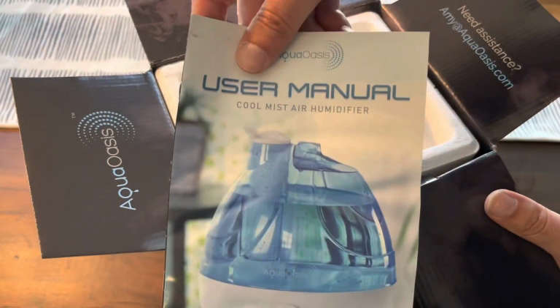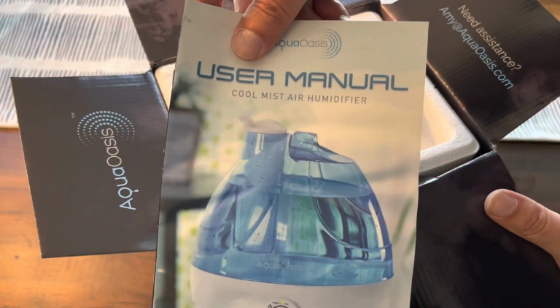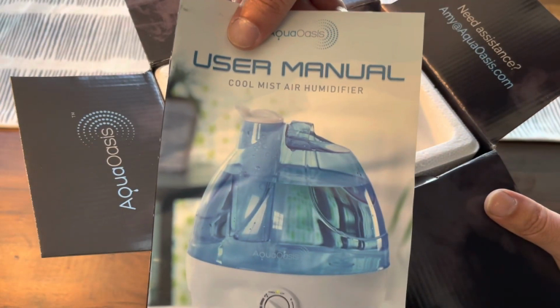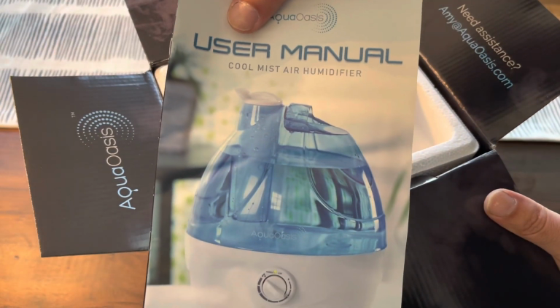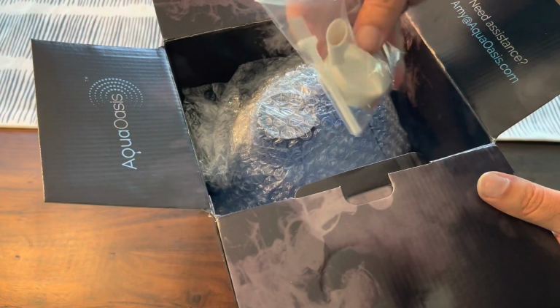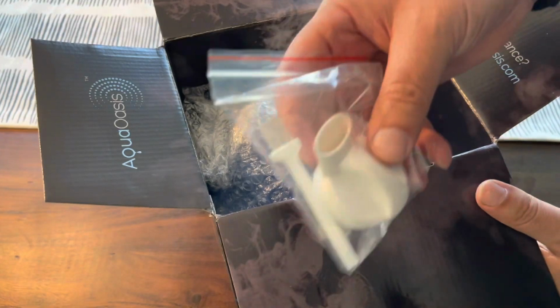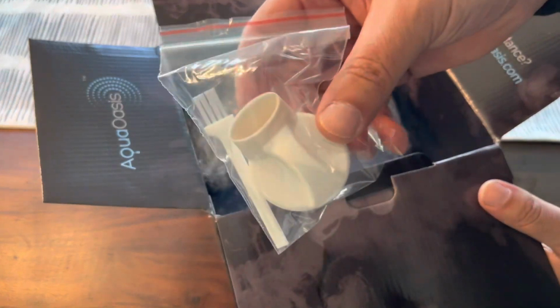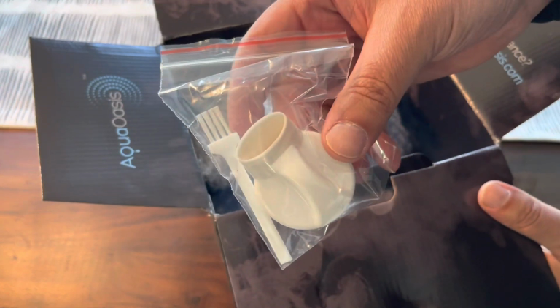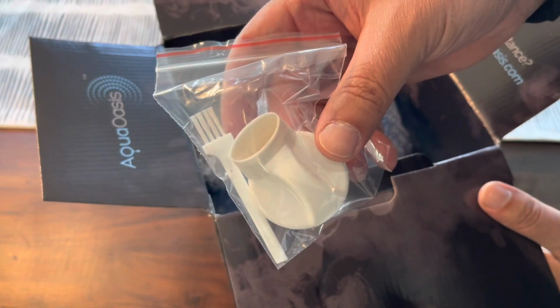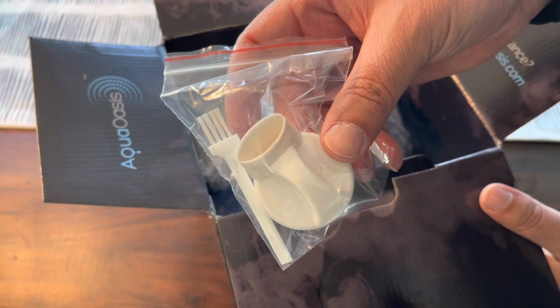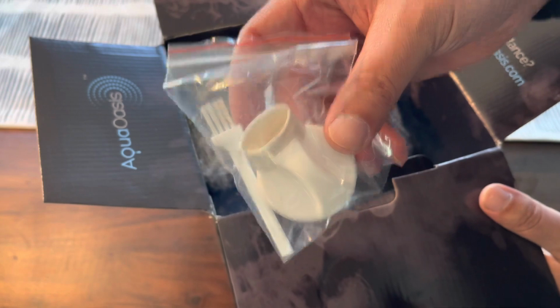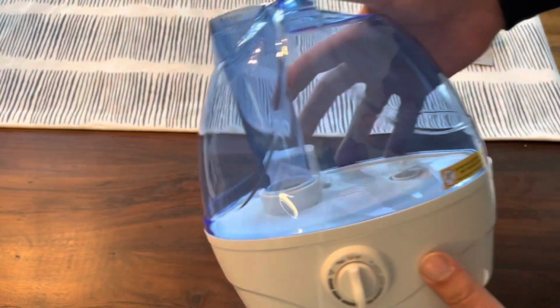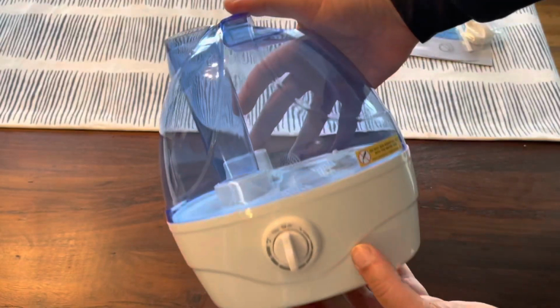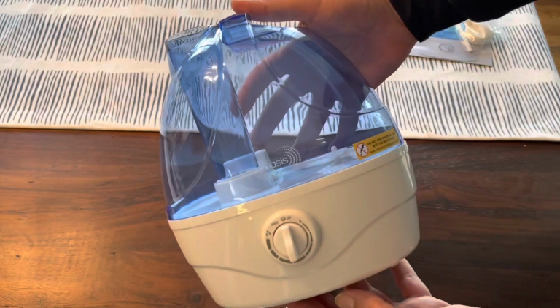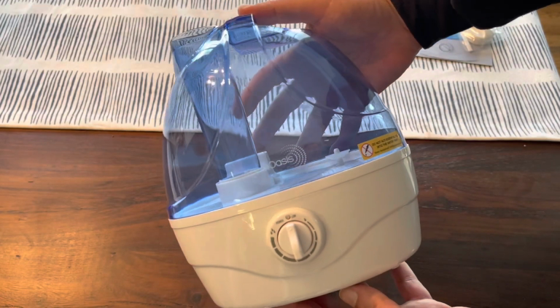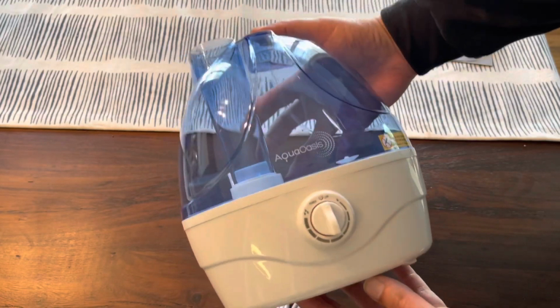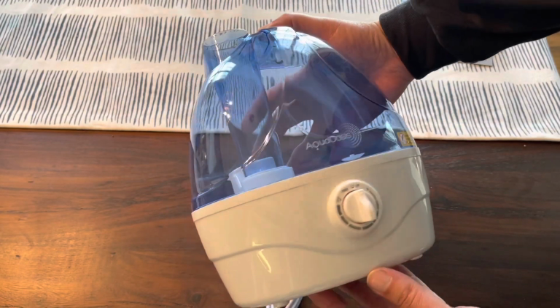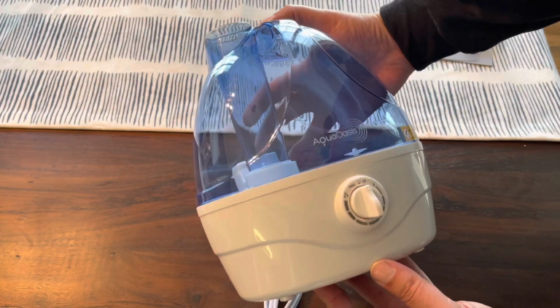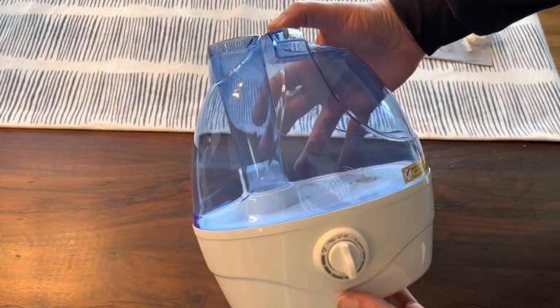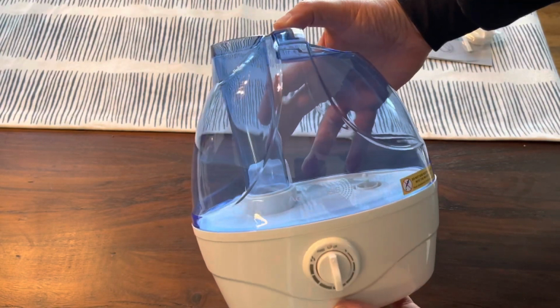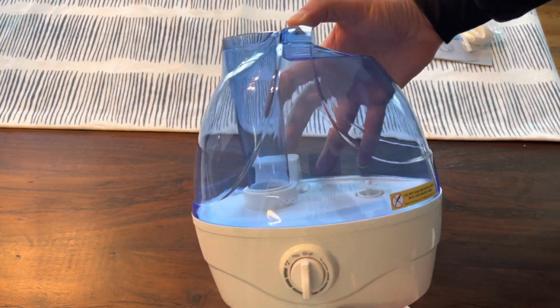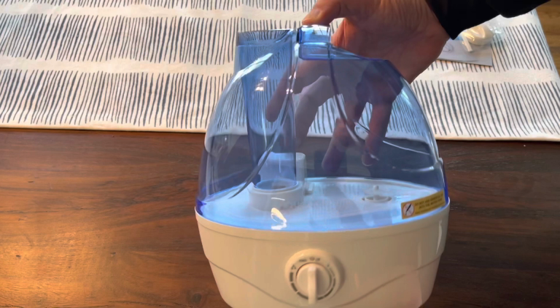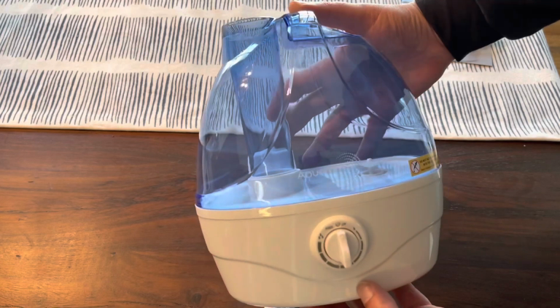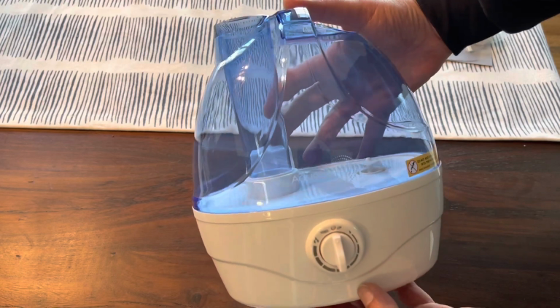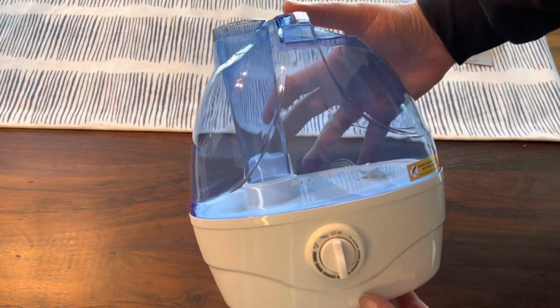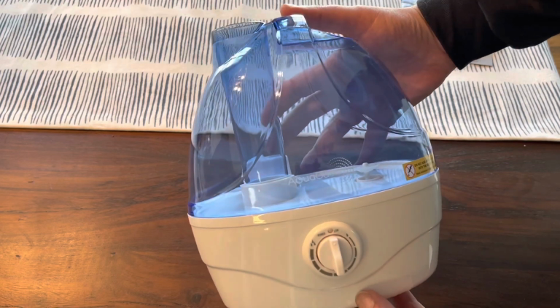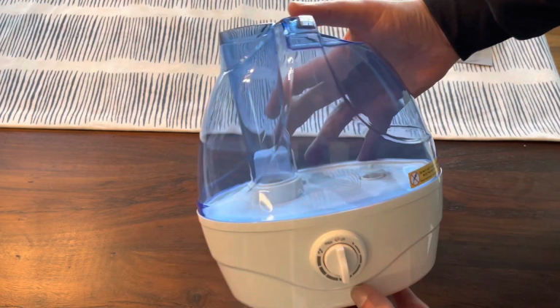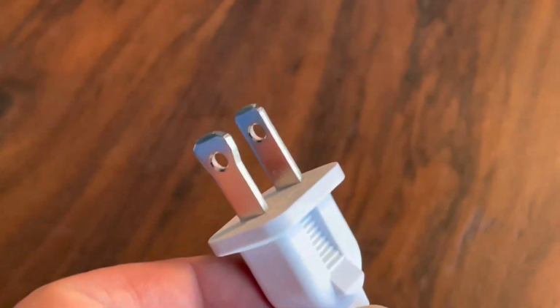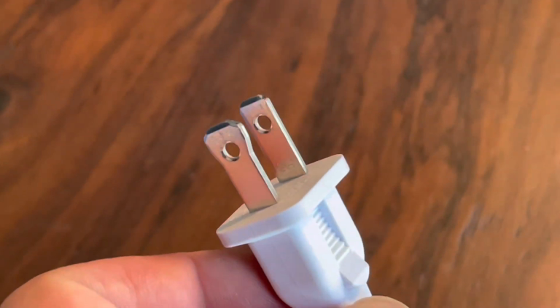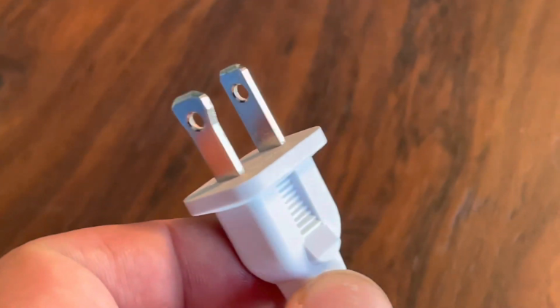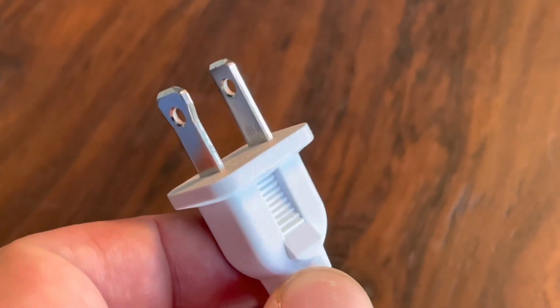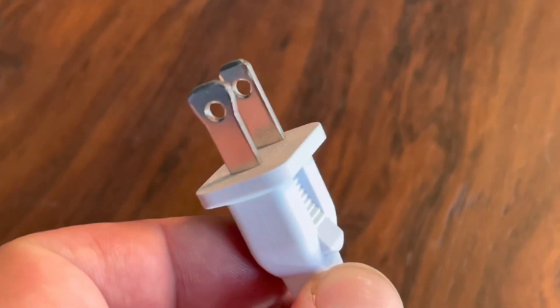It comes with your user manual, nozzle, and brush. Here we go — this is the Aqua Oasis Budget Humidifier. Very simple and easy to use, just plug it in.